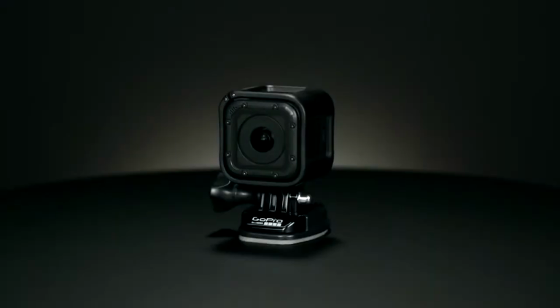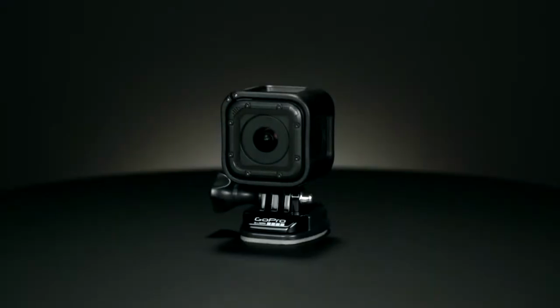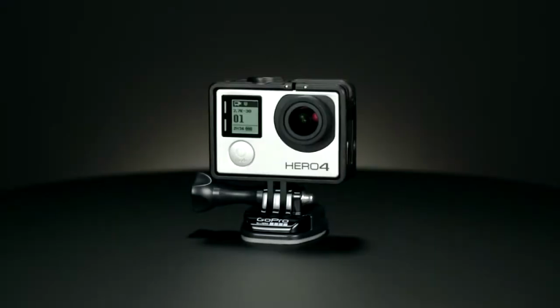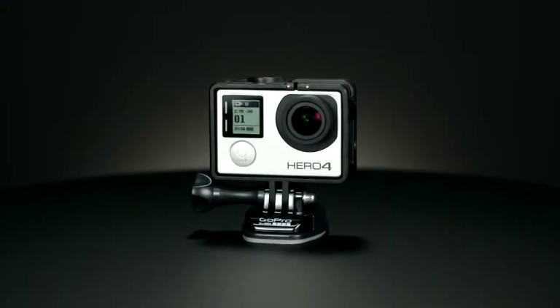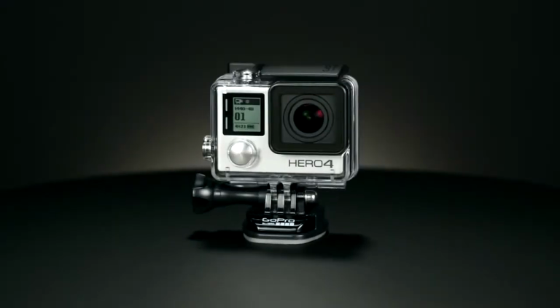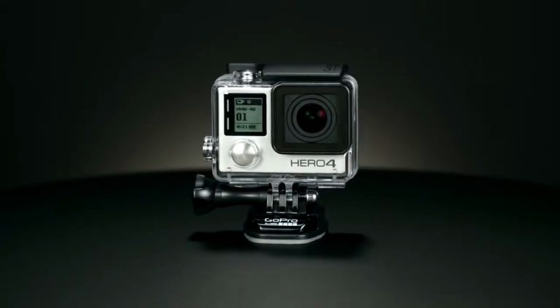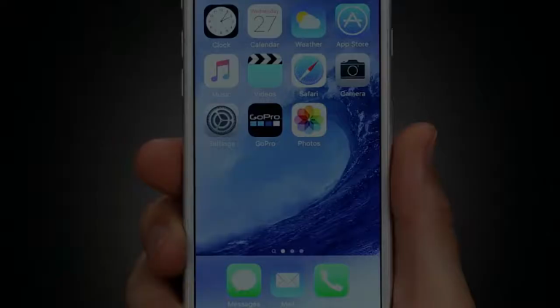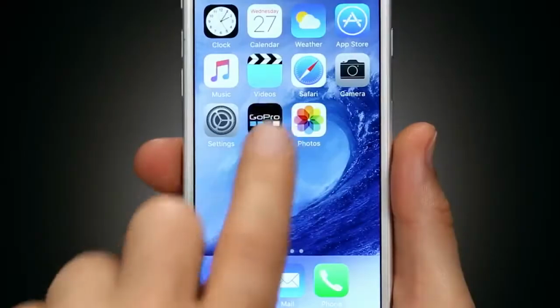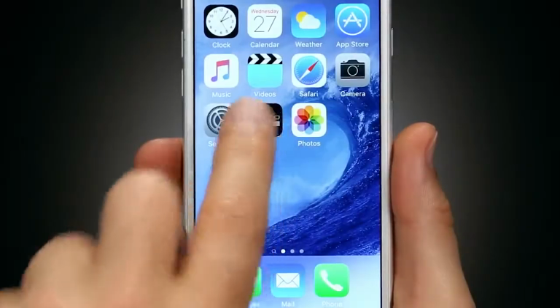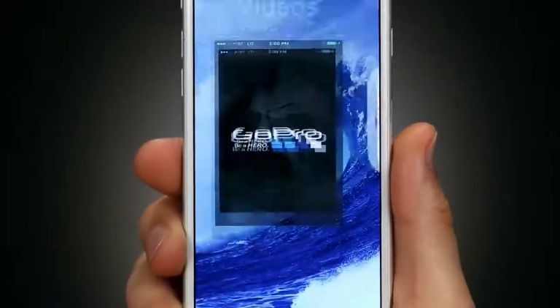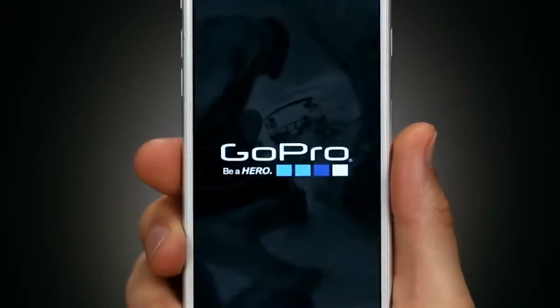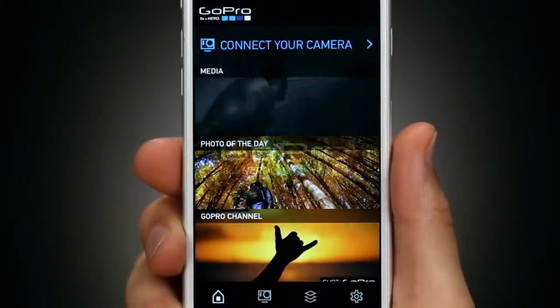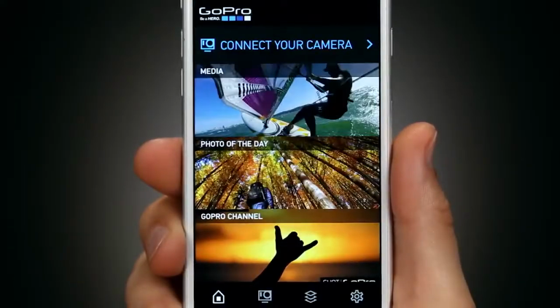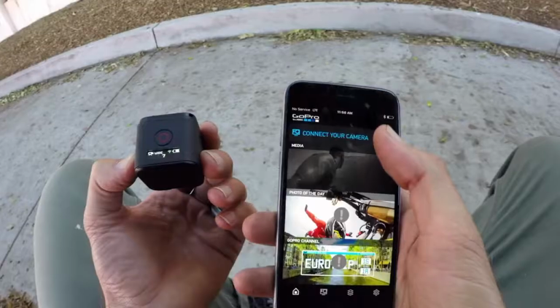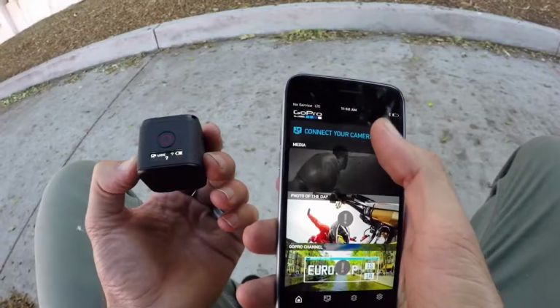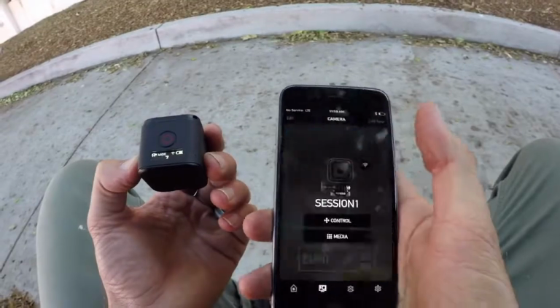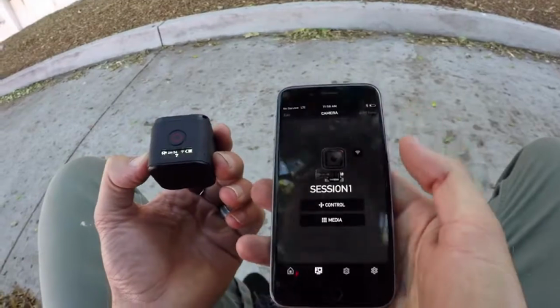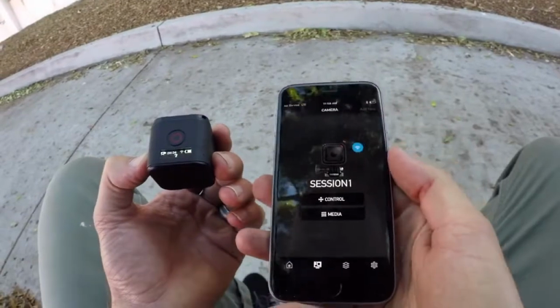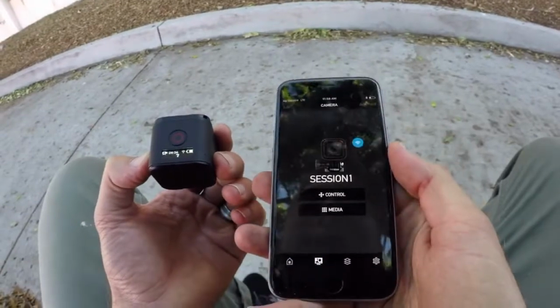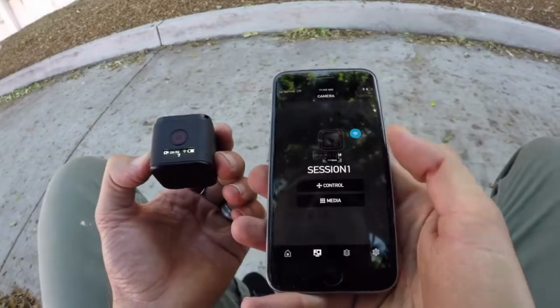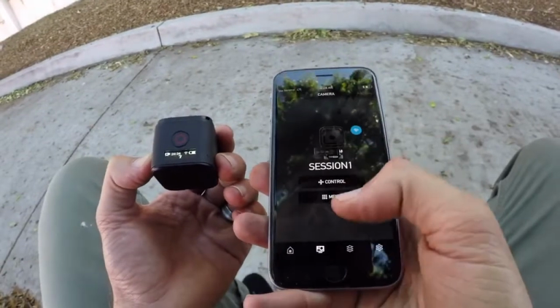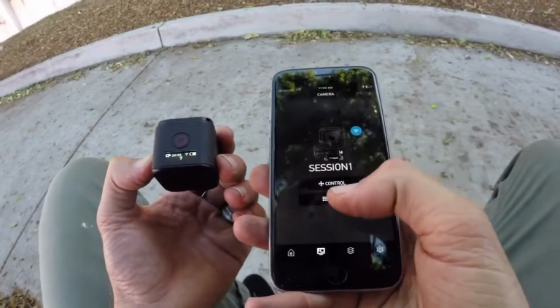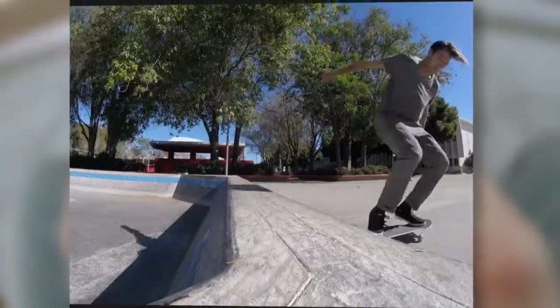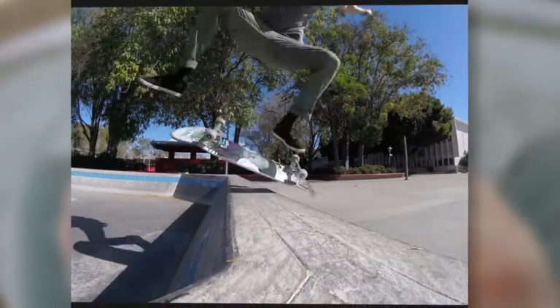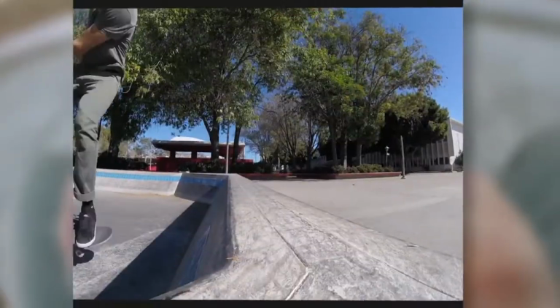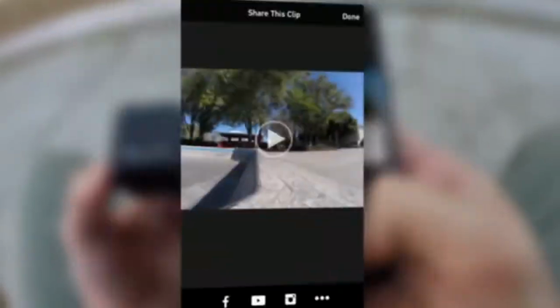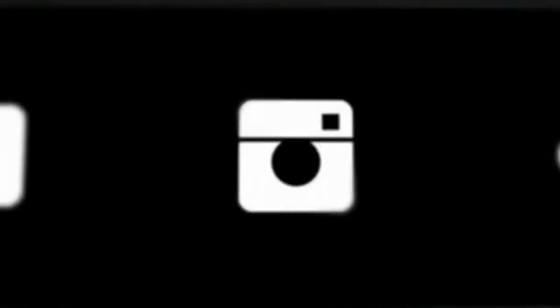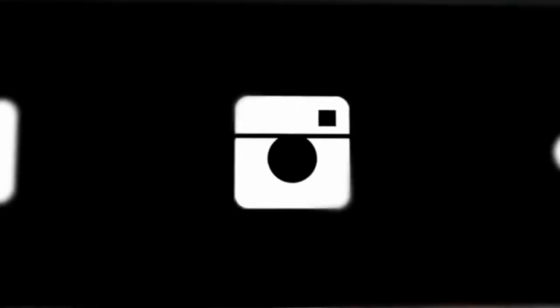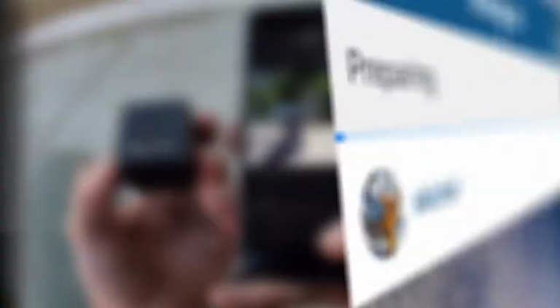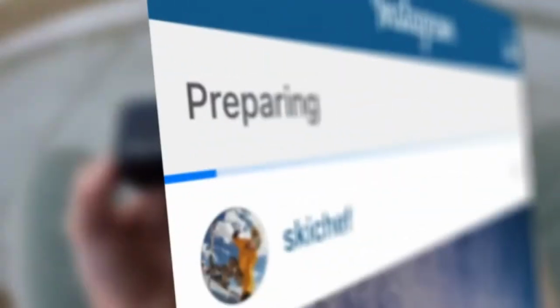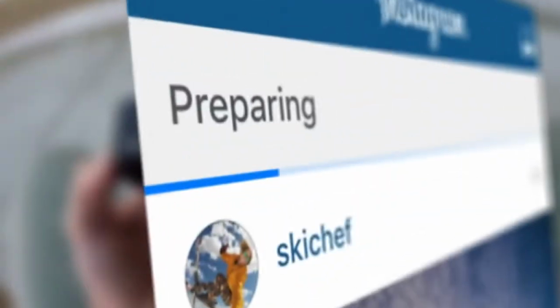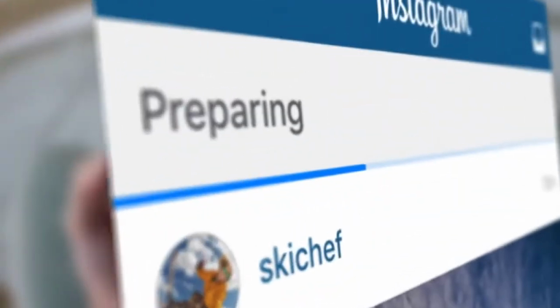Got a GoPro camera? You've got to get the GoPro app. It makes it super easy to control your camera remotely, view your footage, share your shots on the fly, and more.